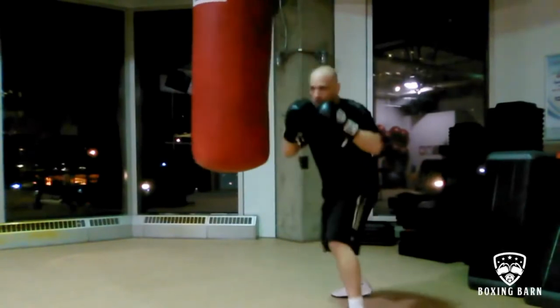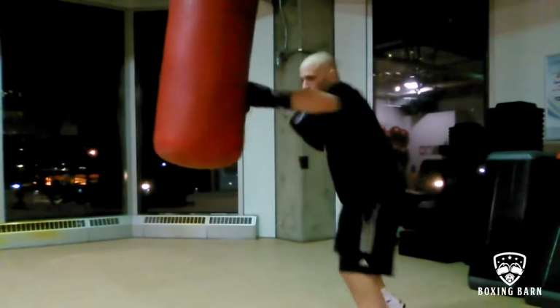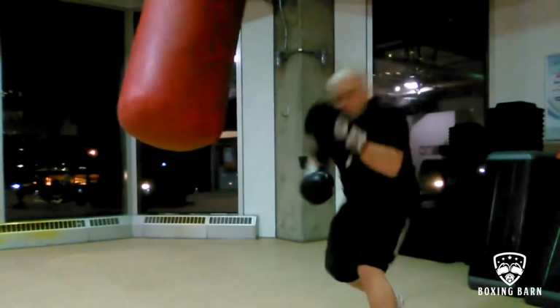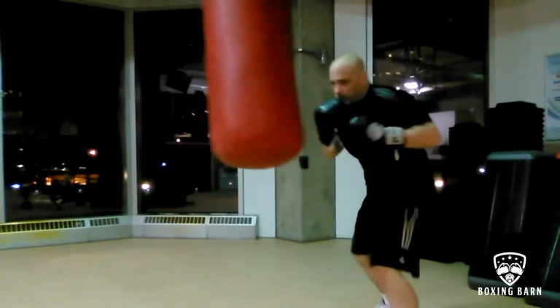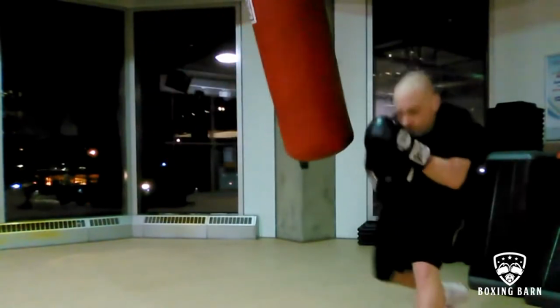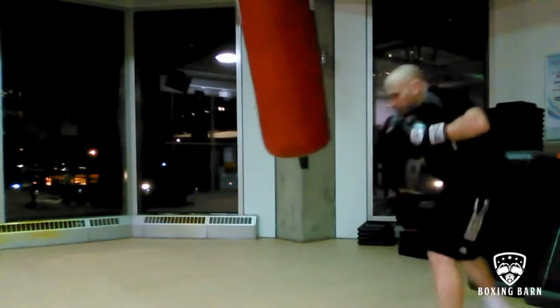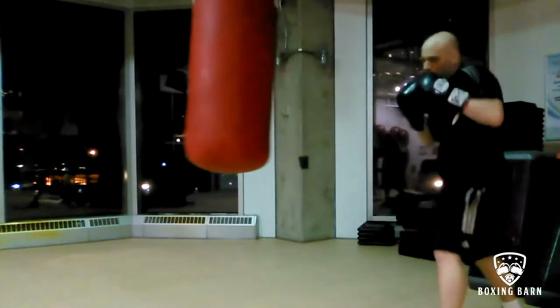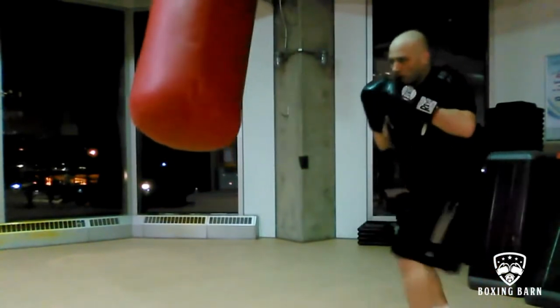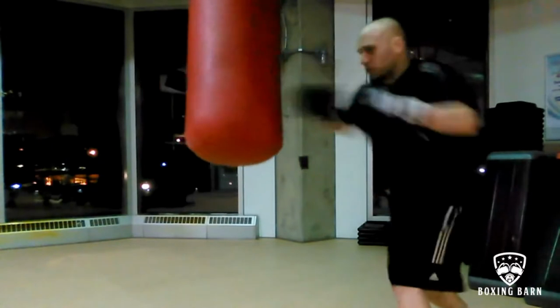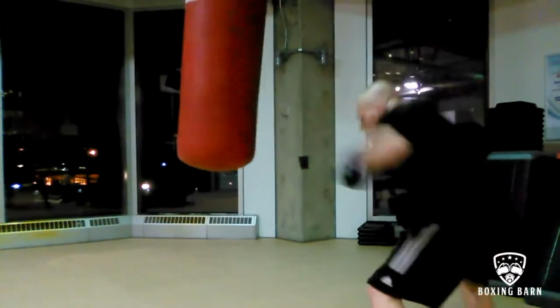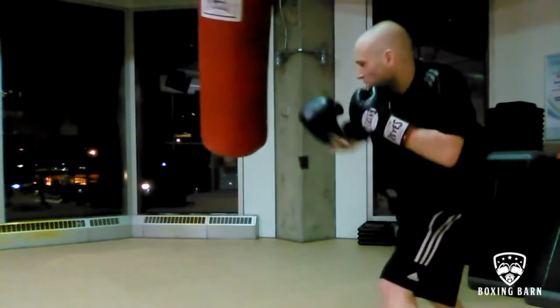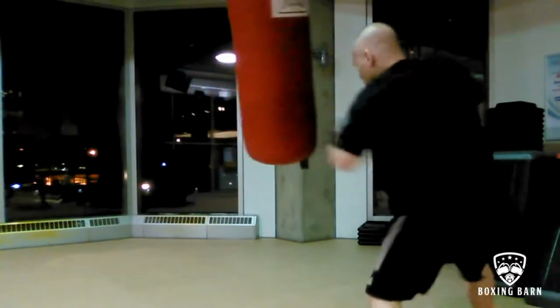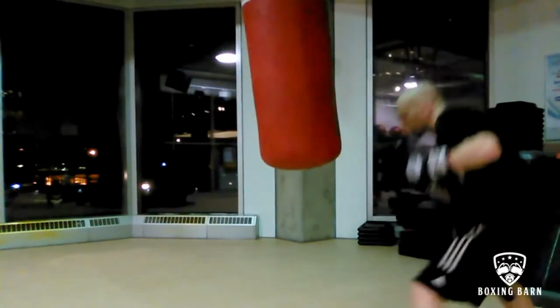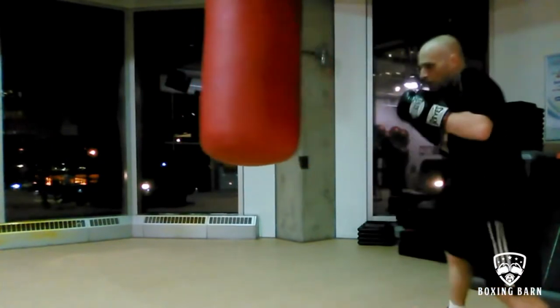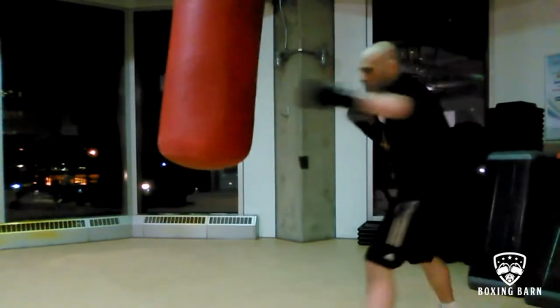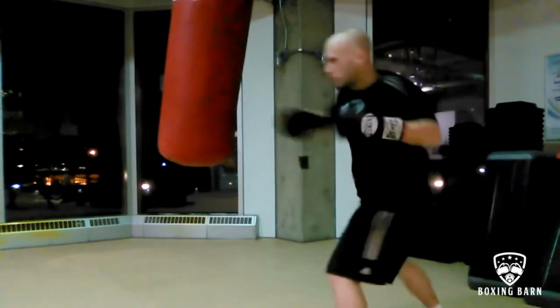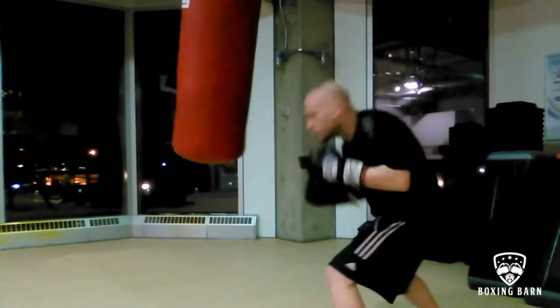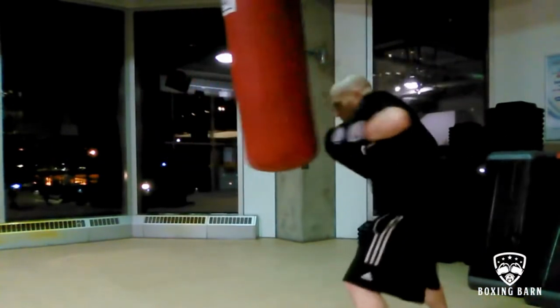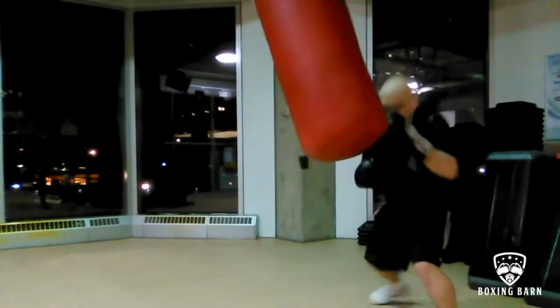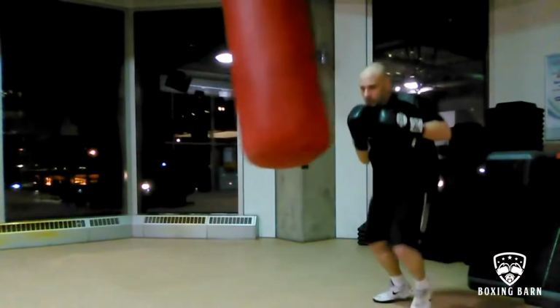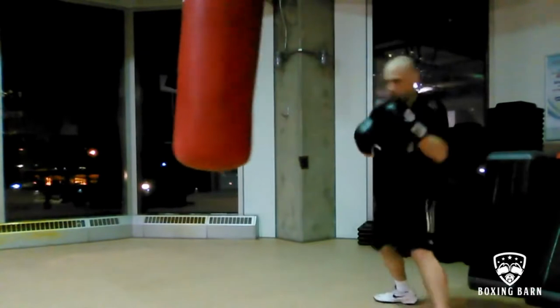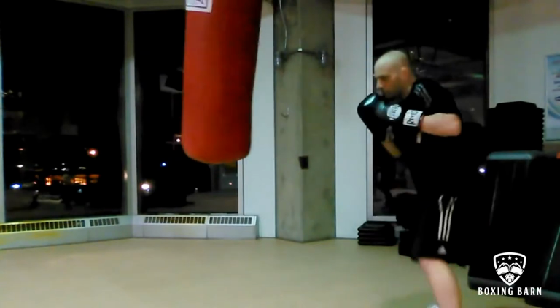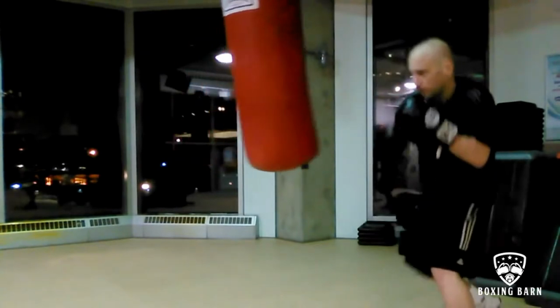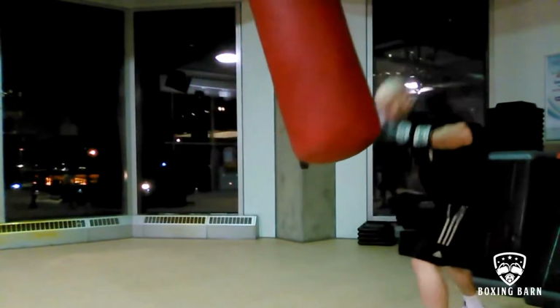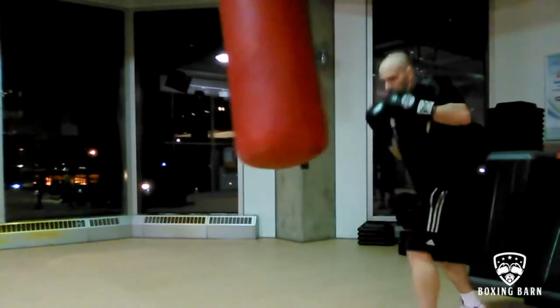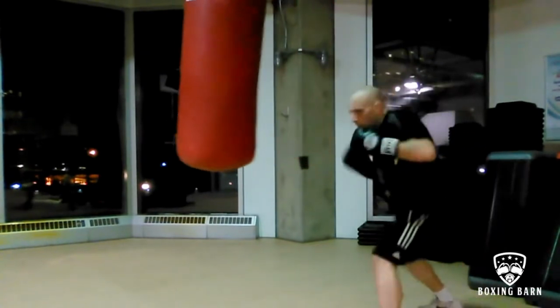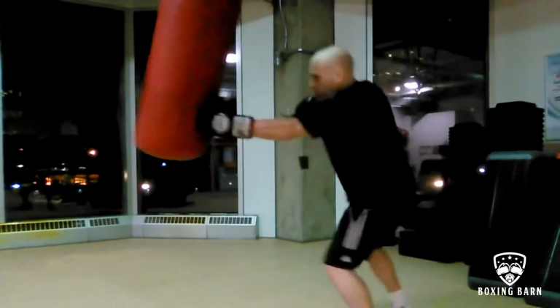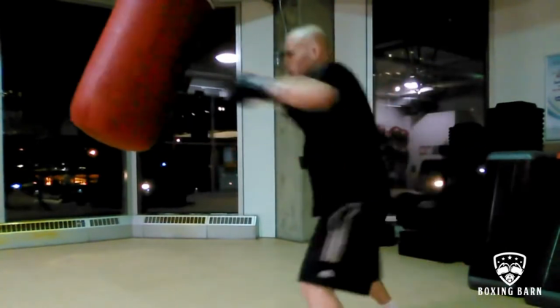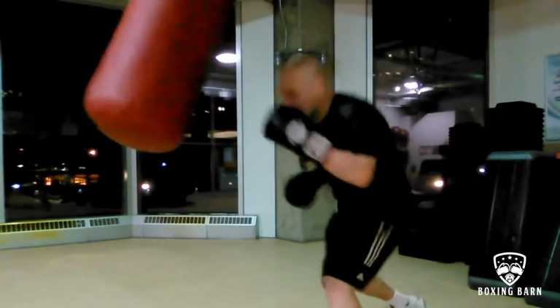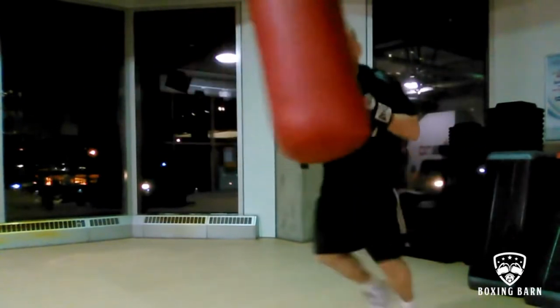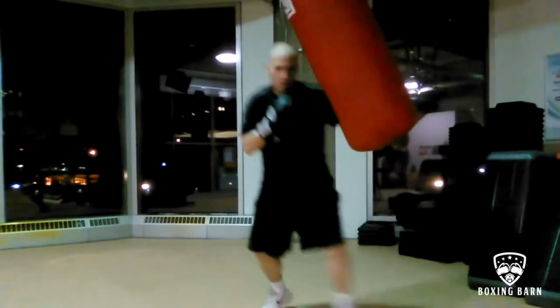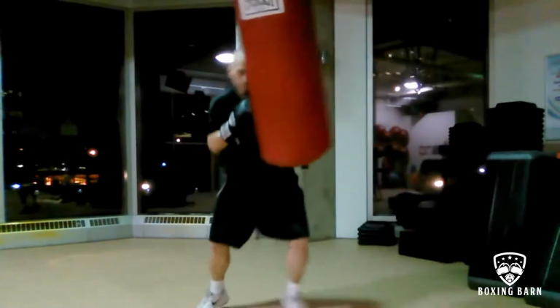Round three, head movement. I would emphasize slipping, ducking, snapbacks, moving my head after I punch, moving my head before I punch. Extra emphasis on head movement — quick snap and slip, always moving that head.